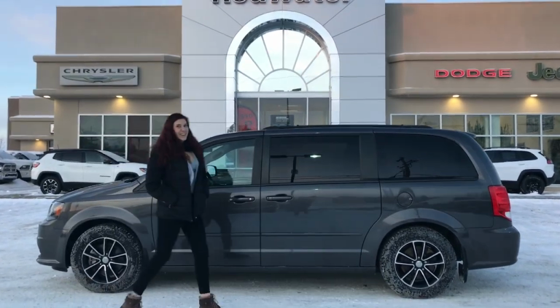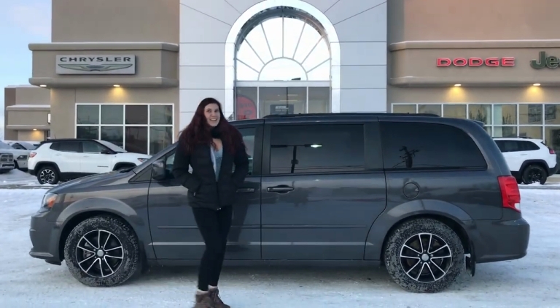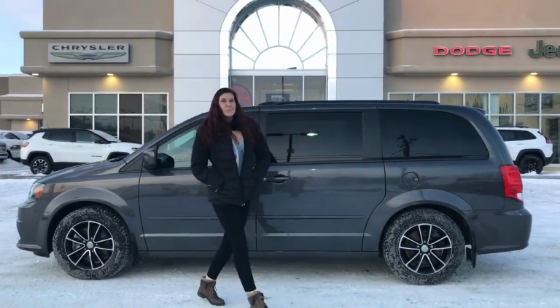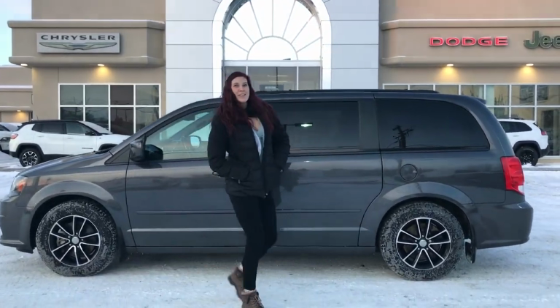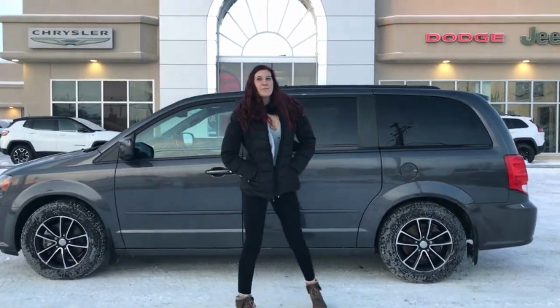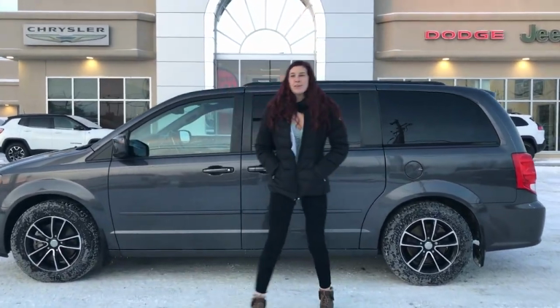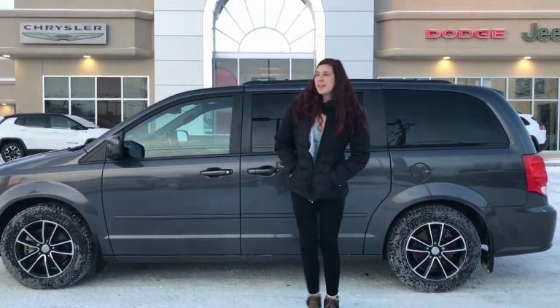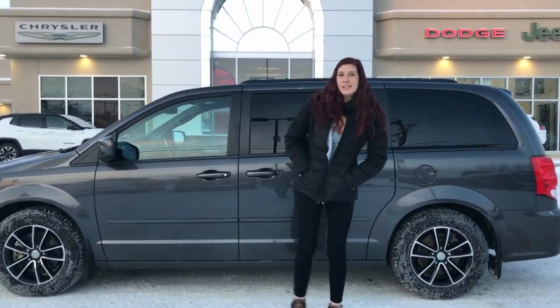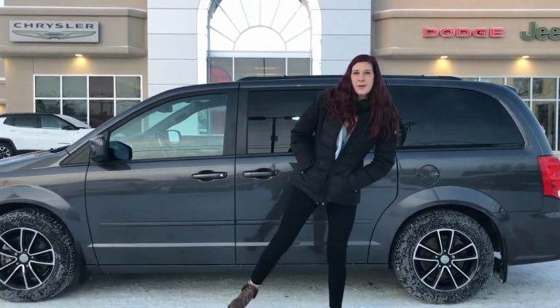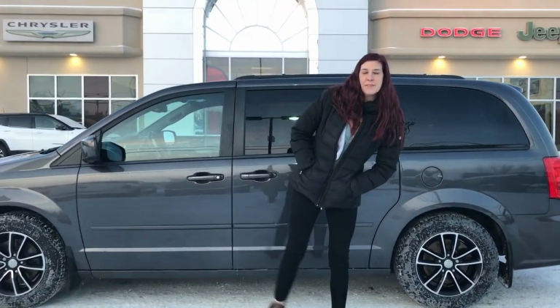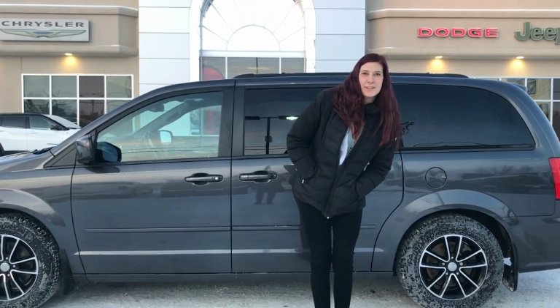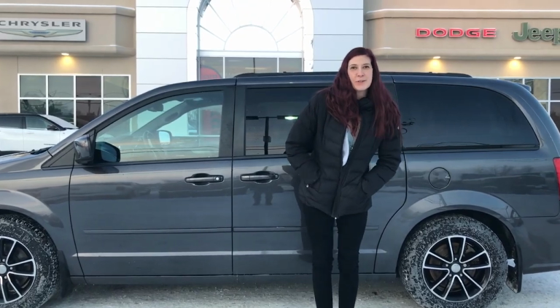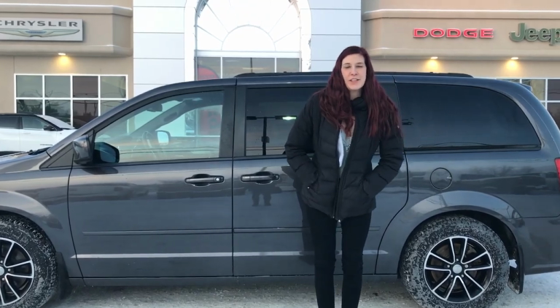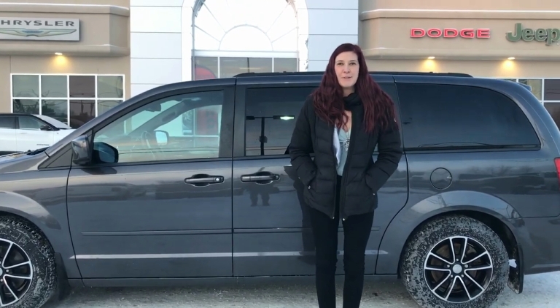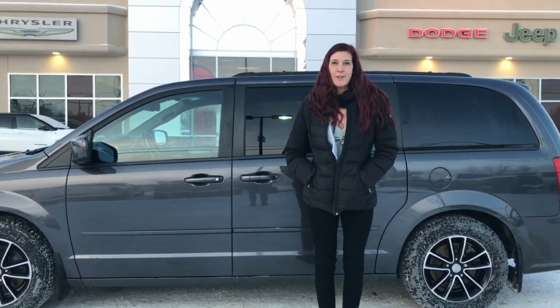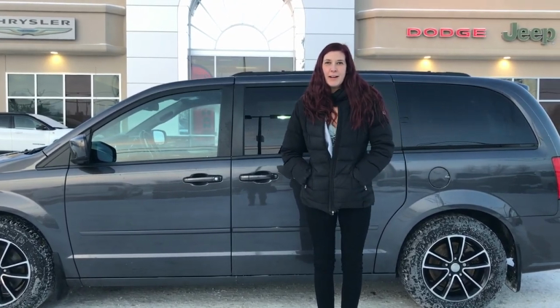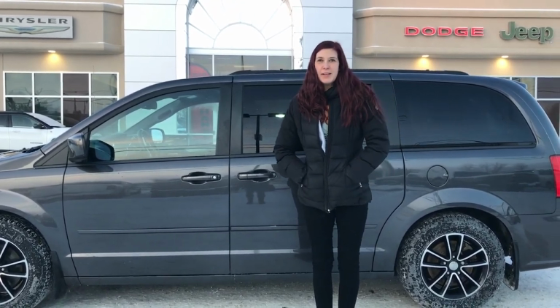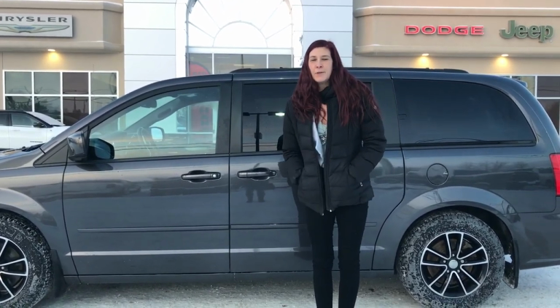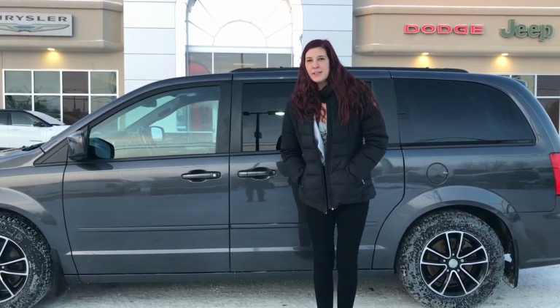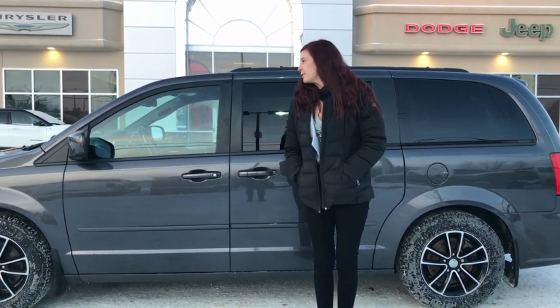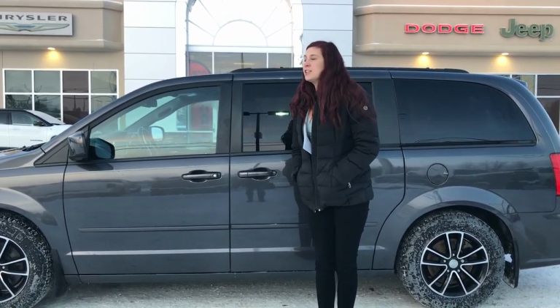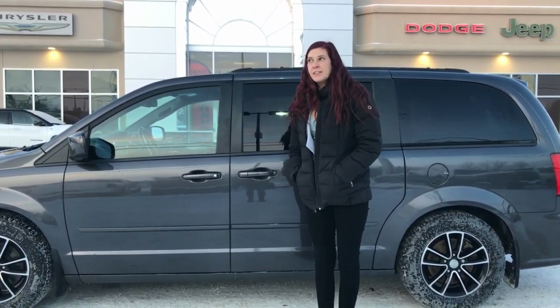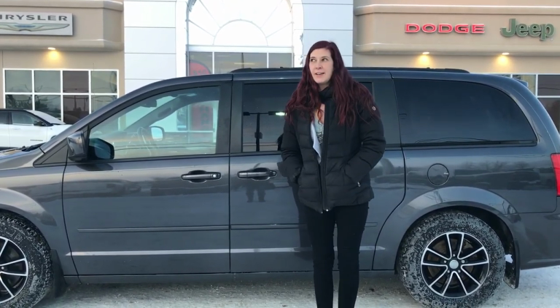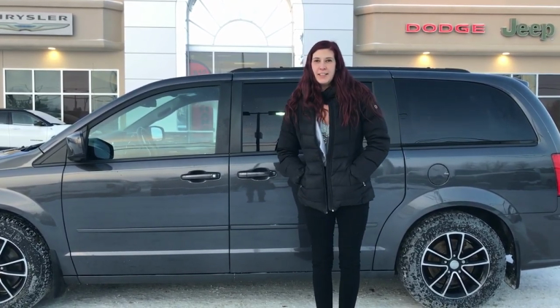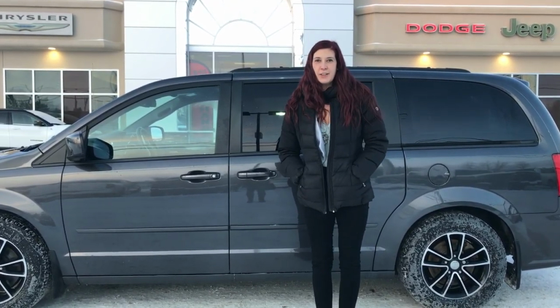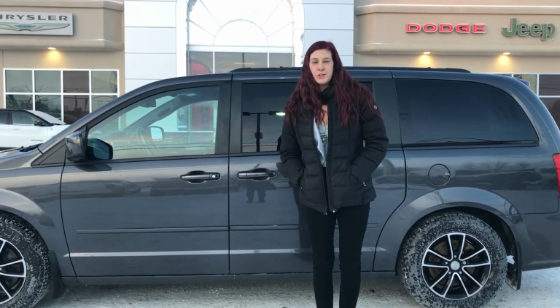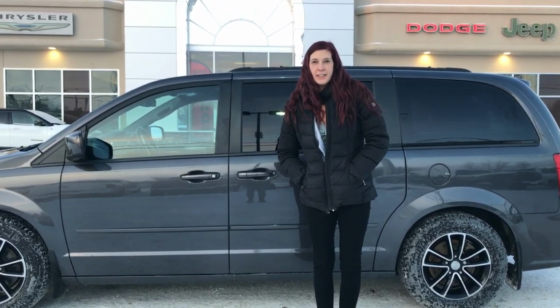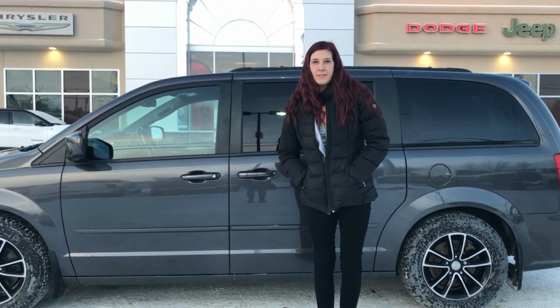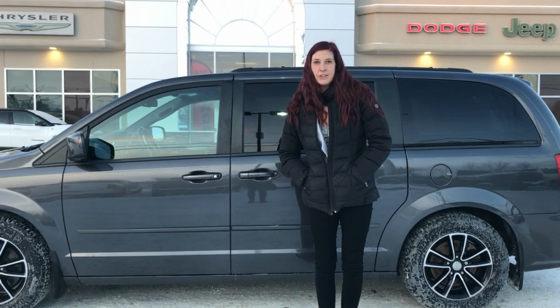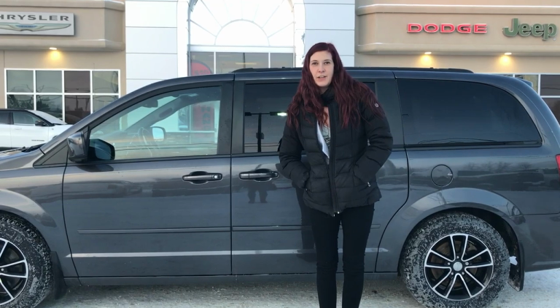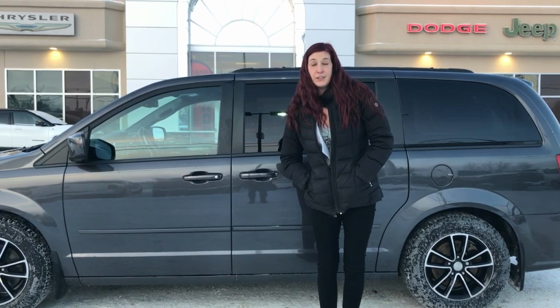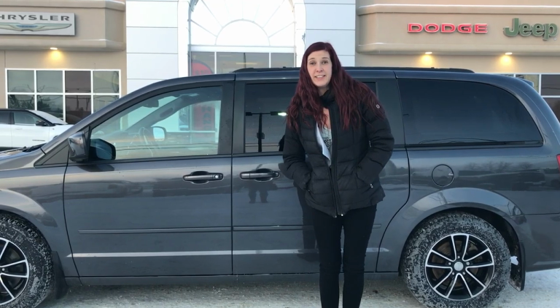Hey, it's great down here at Redwater Dodge, home of the $10 Wheel Change and Rig Ready Rams. We're outside with the 2017 Dodge Grand Caravan GT.